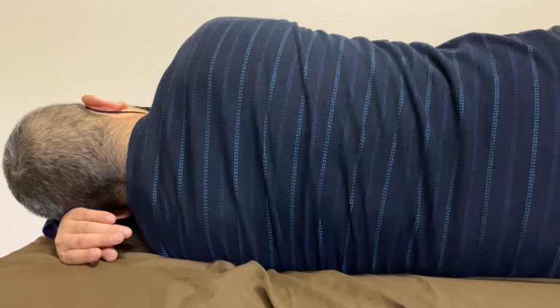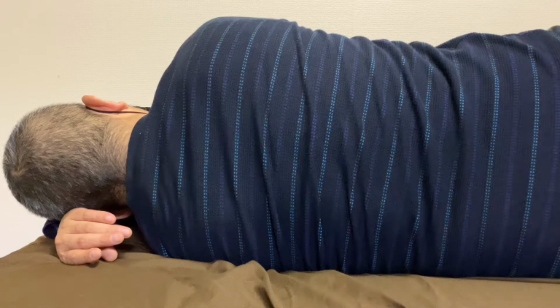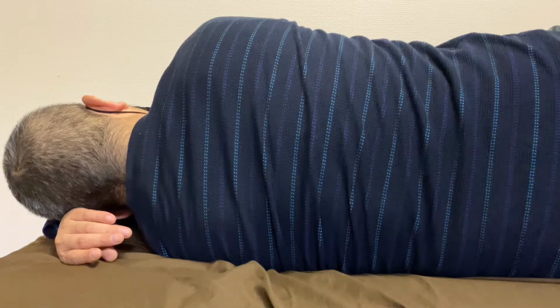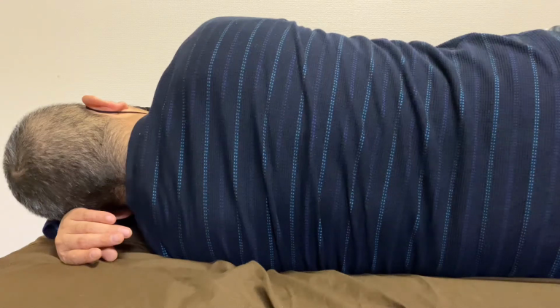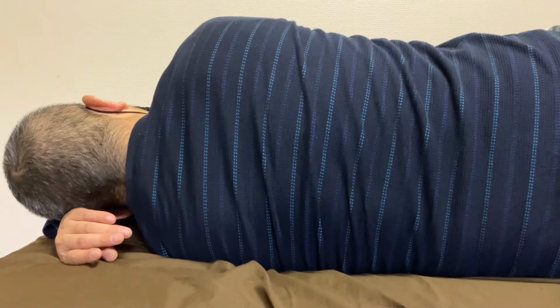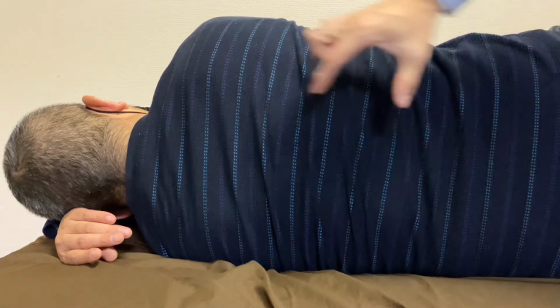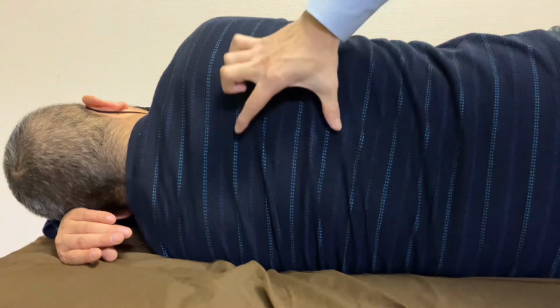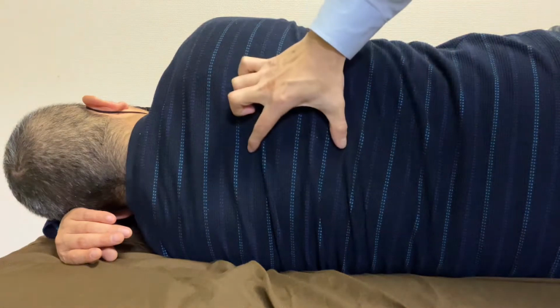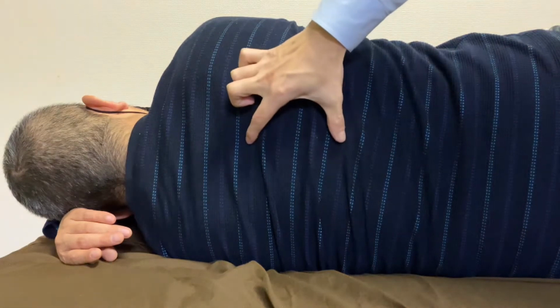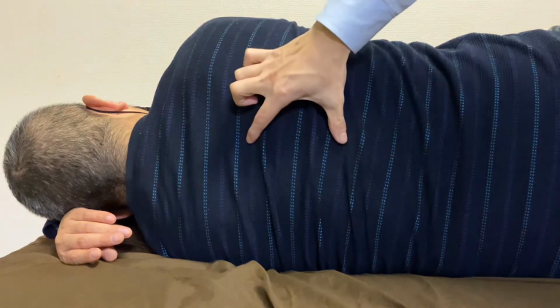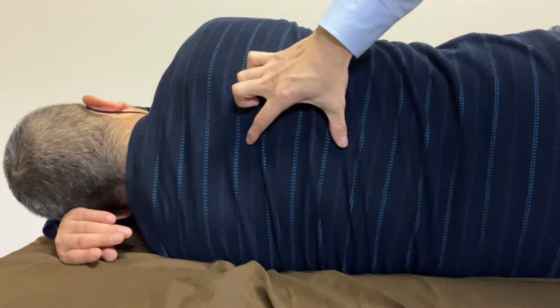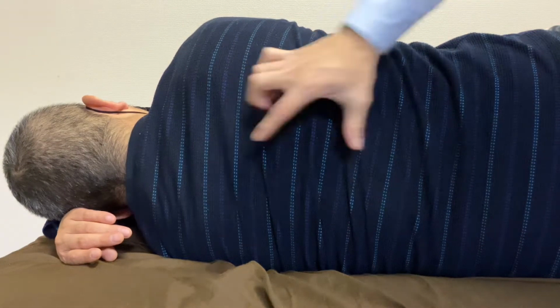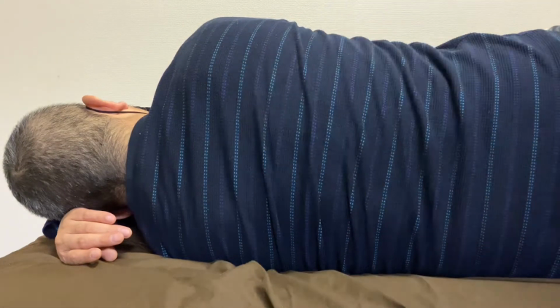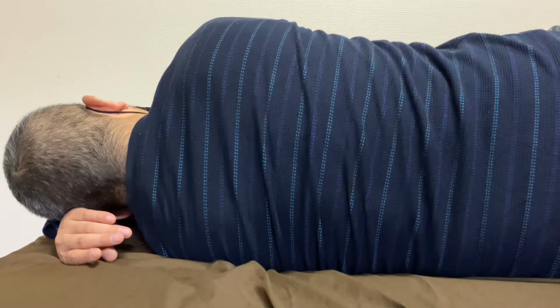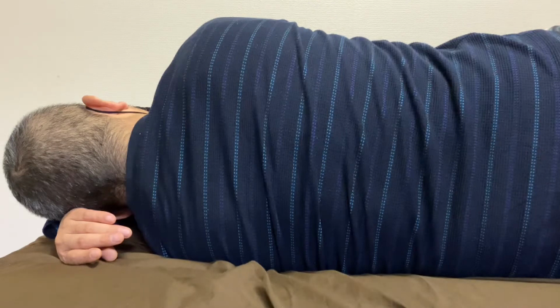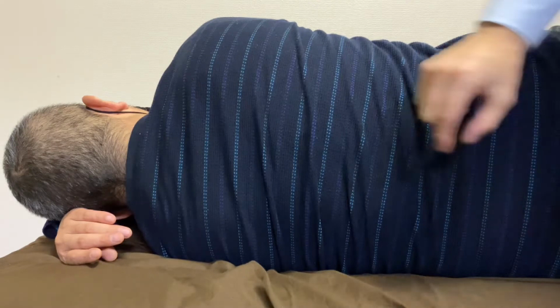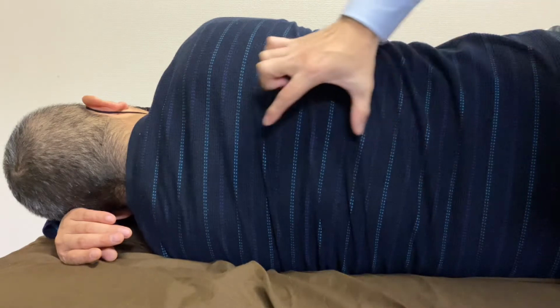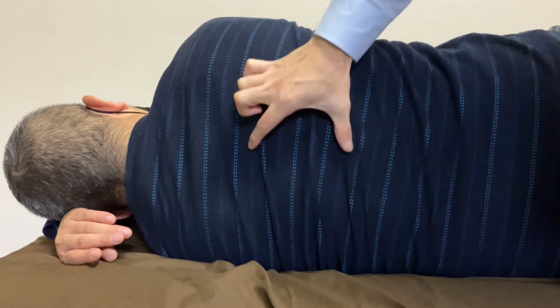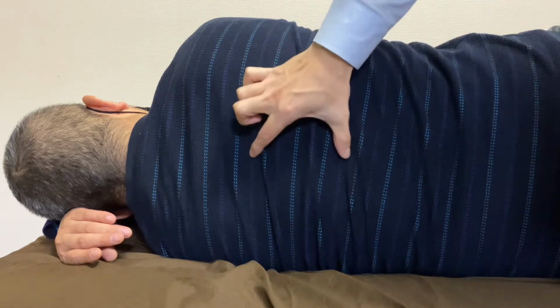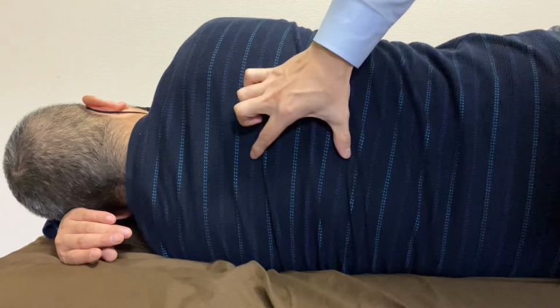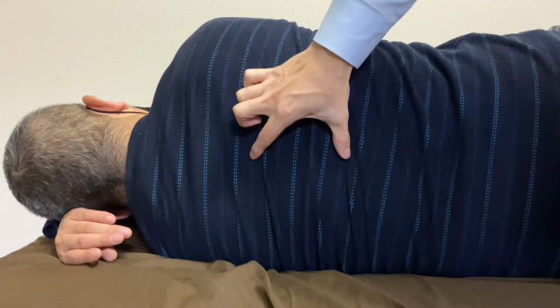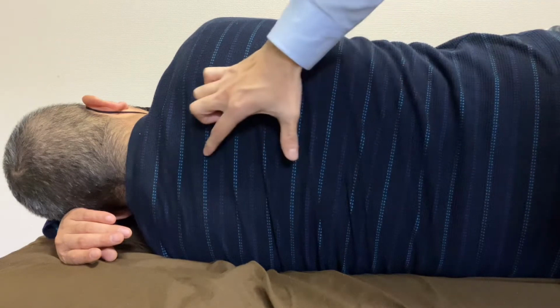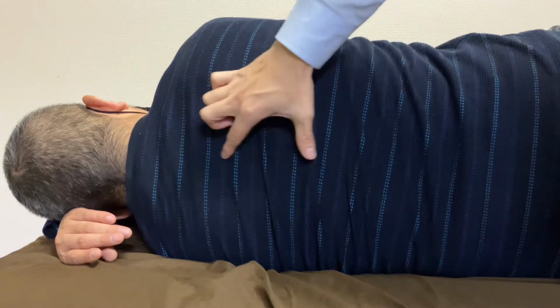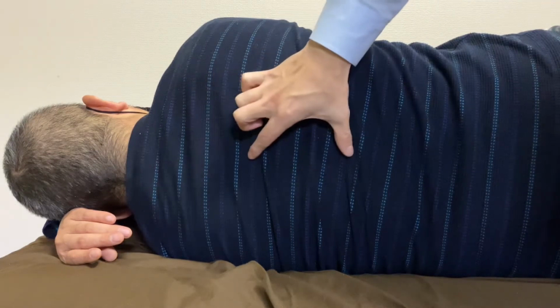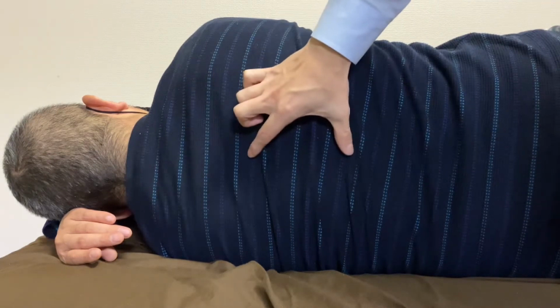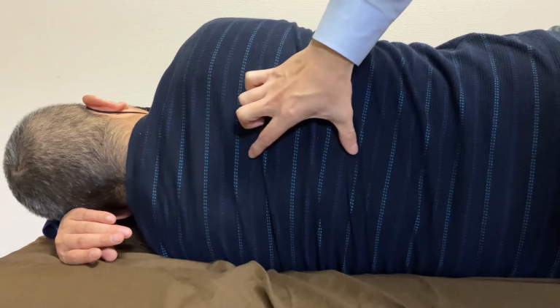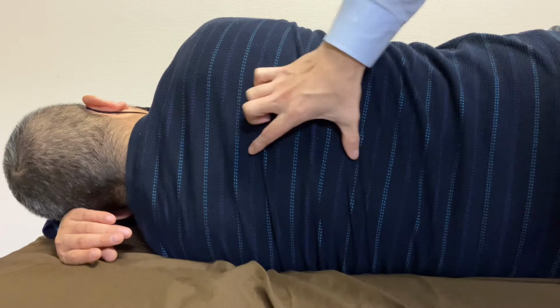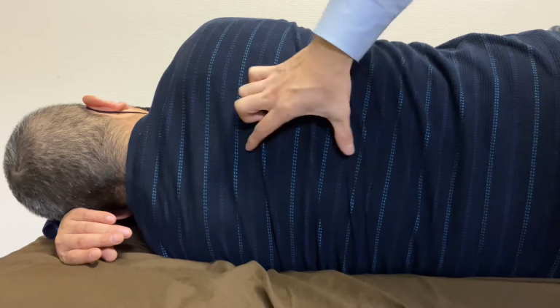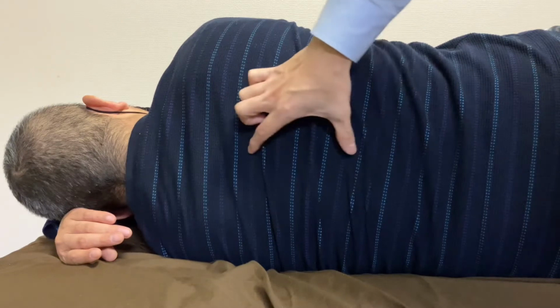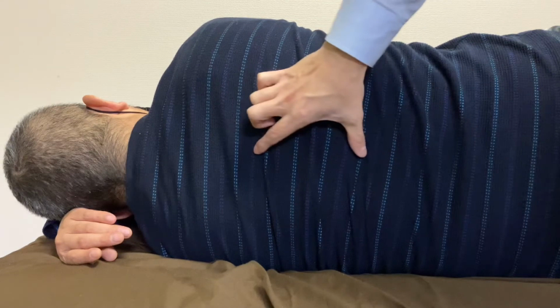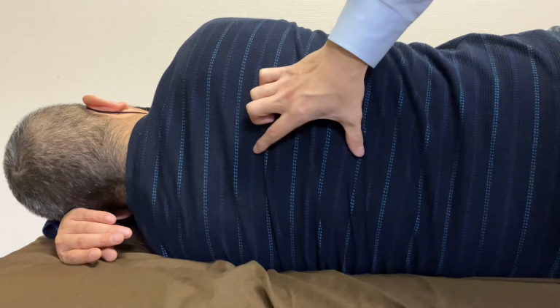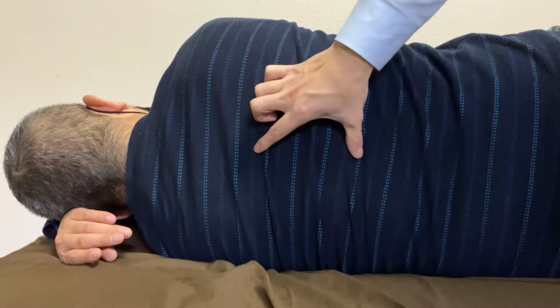In today's video, I am going to work on tight thoracic spines. This person complains he has tightness around the middle thoracic and lower thoracic spines.